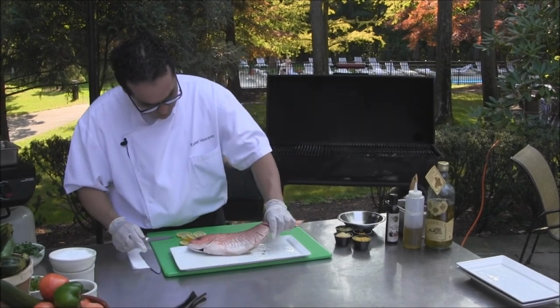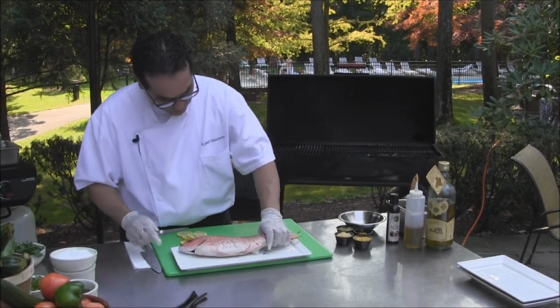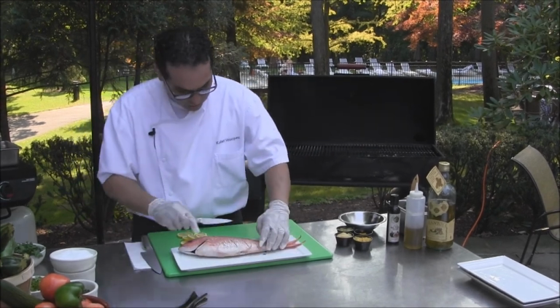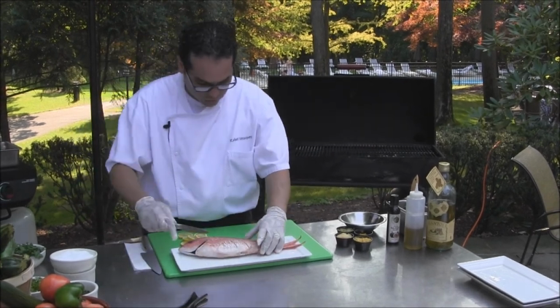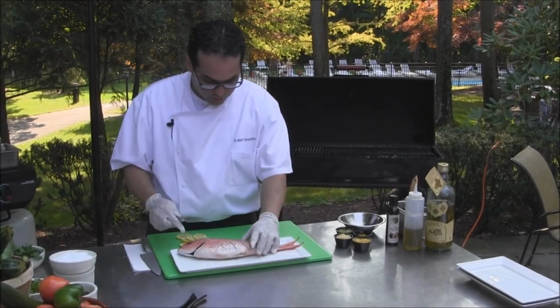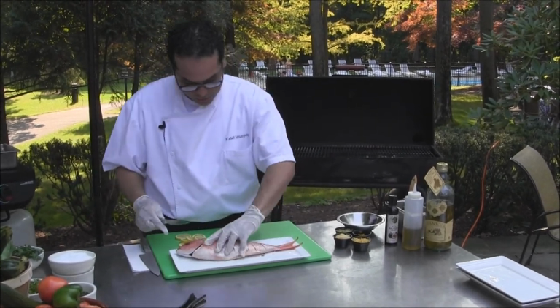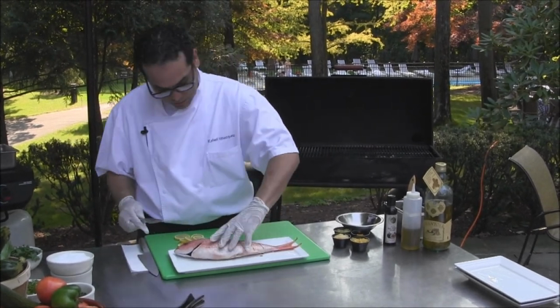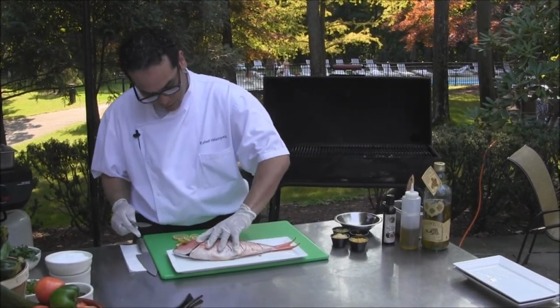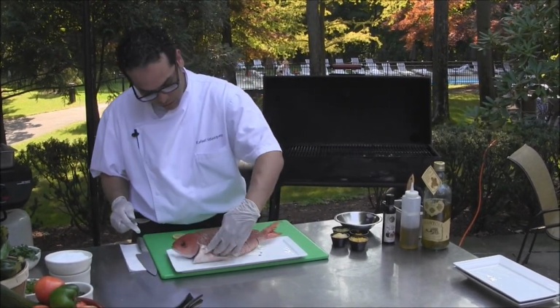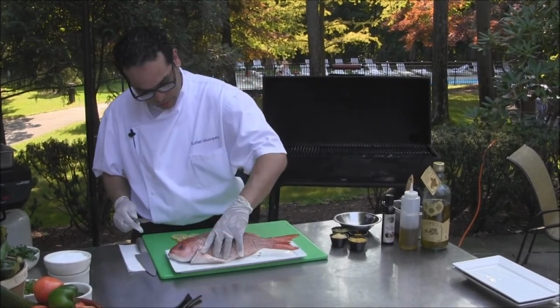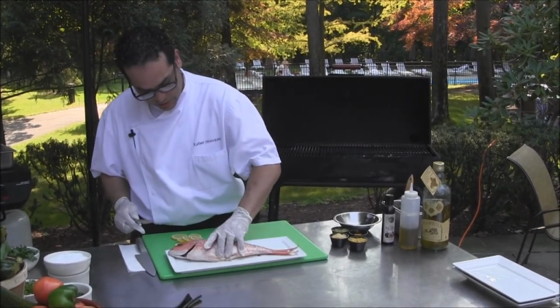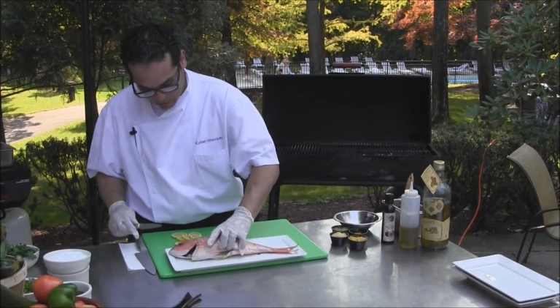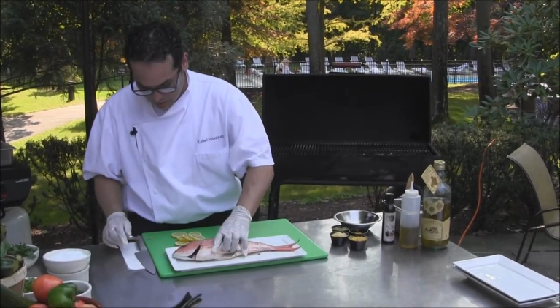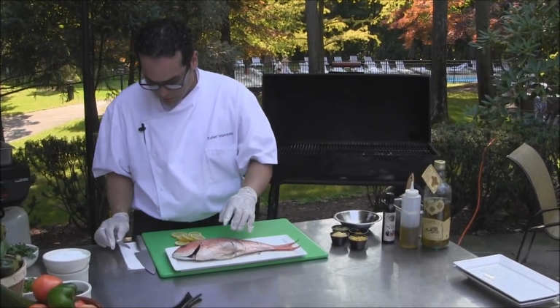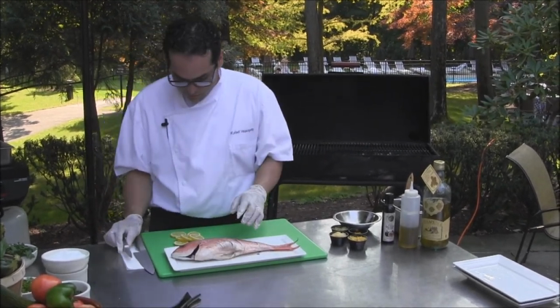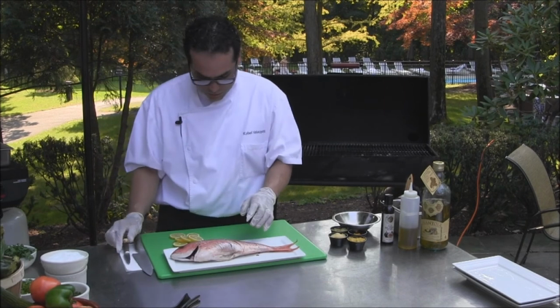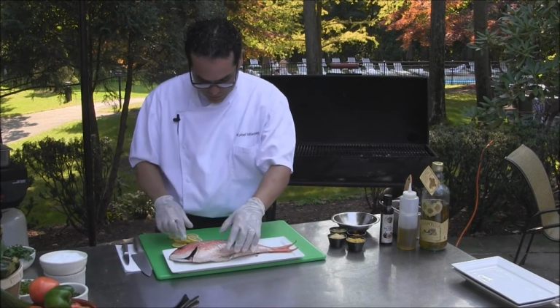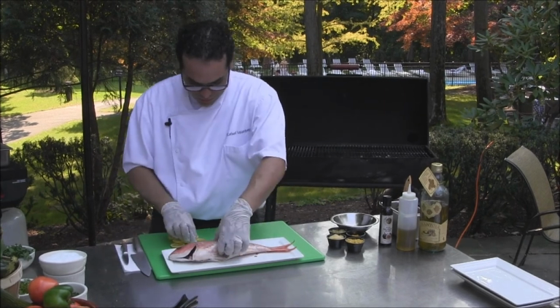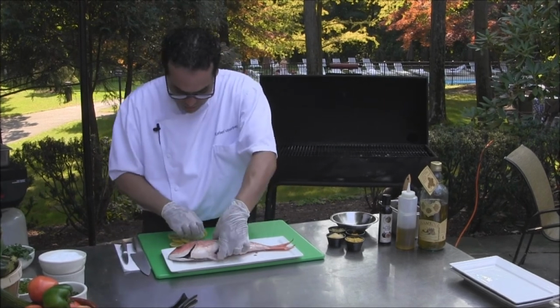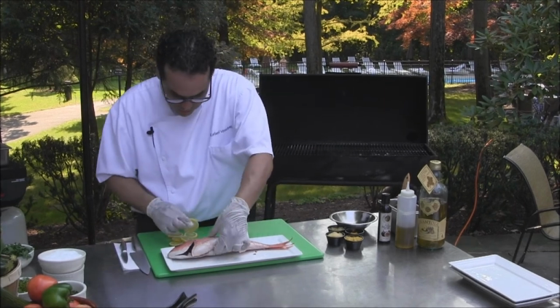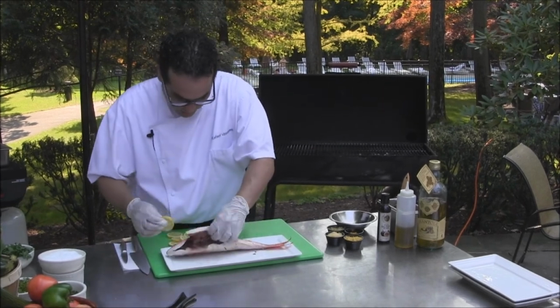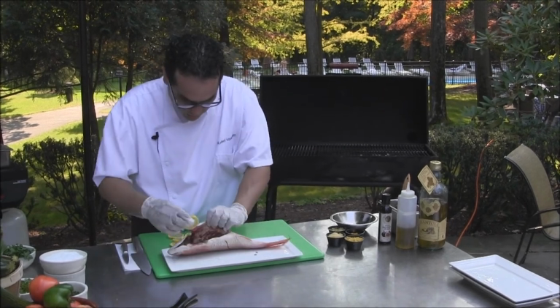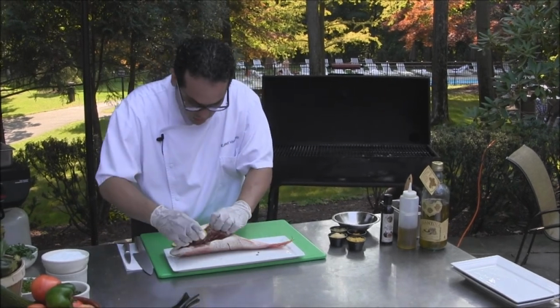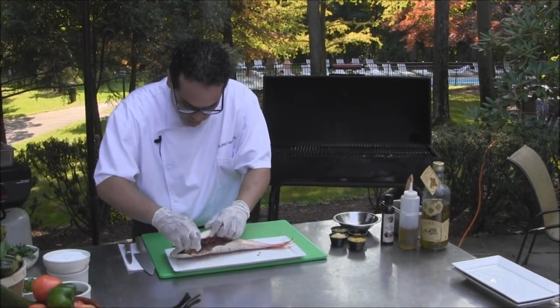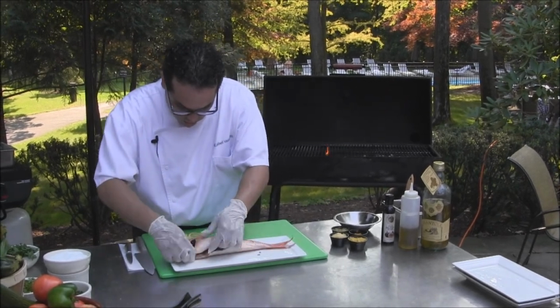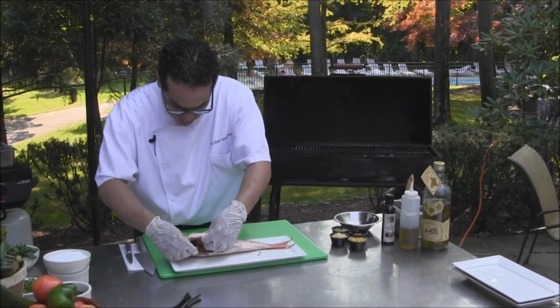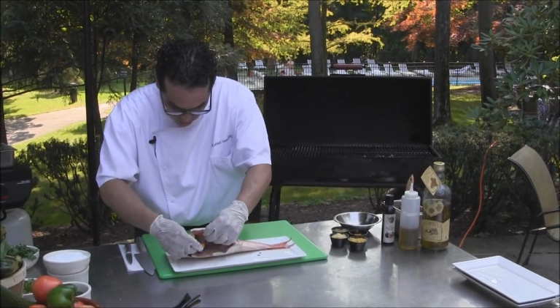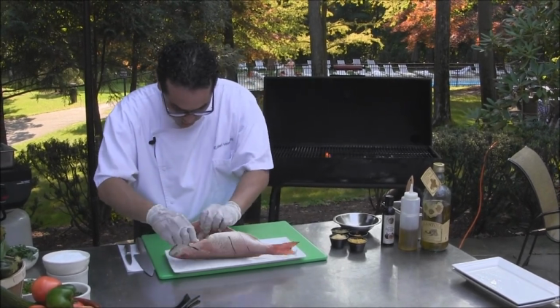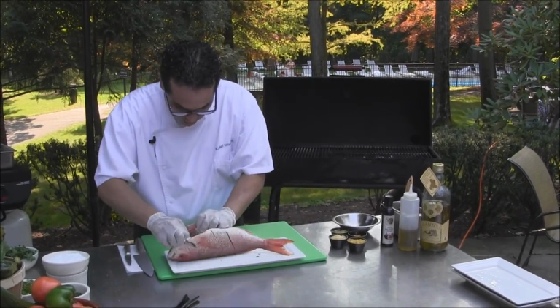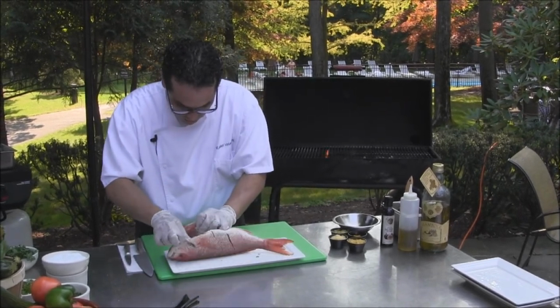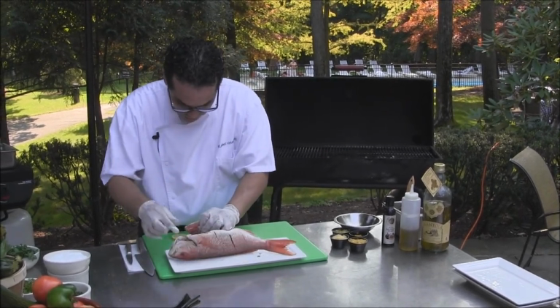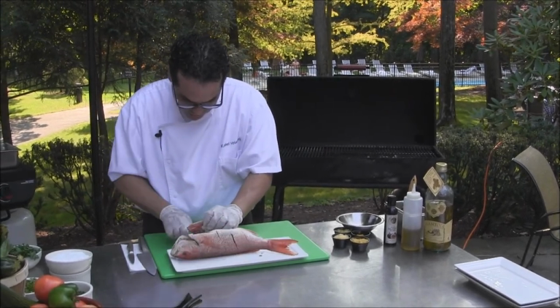People like to do crust on both sides. I like to do only one side — that way my meat just stays in the fish.